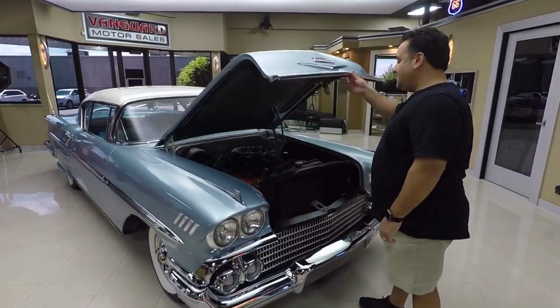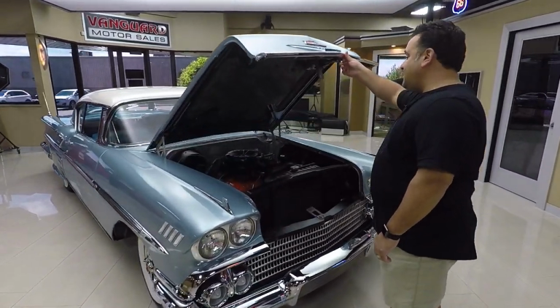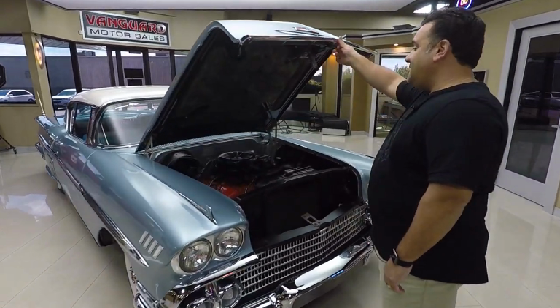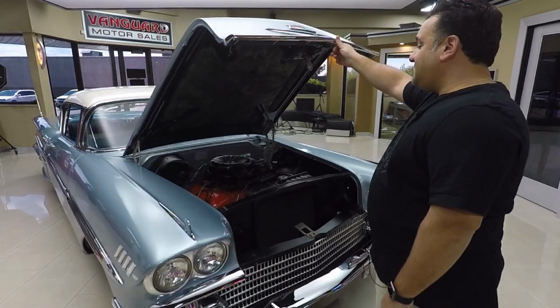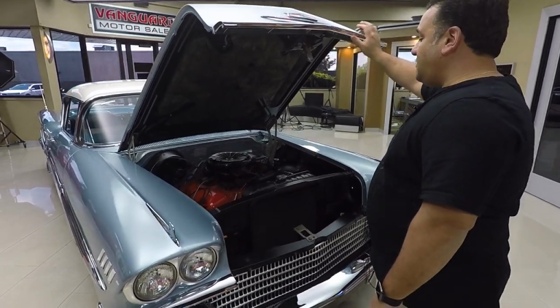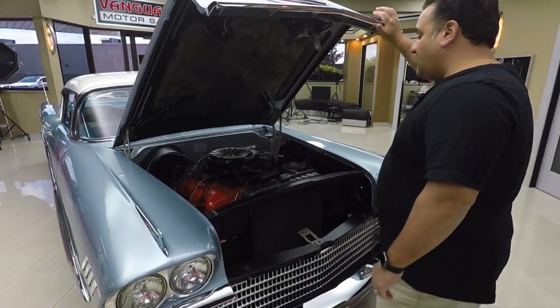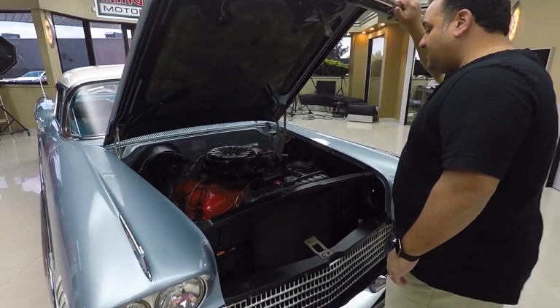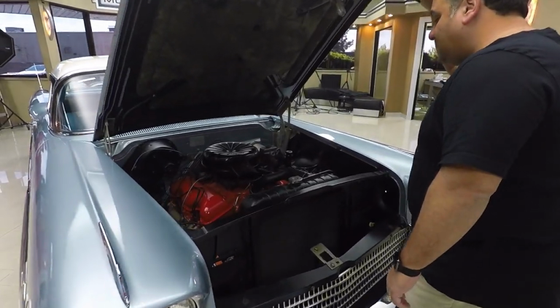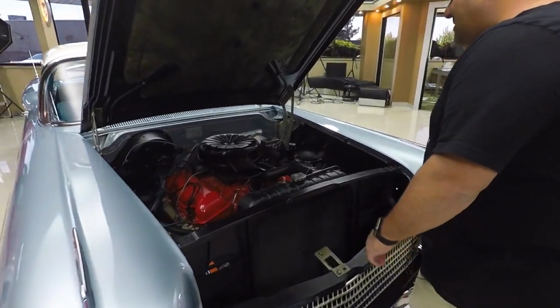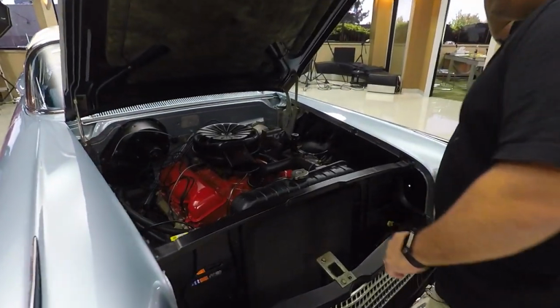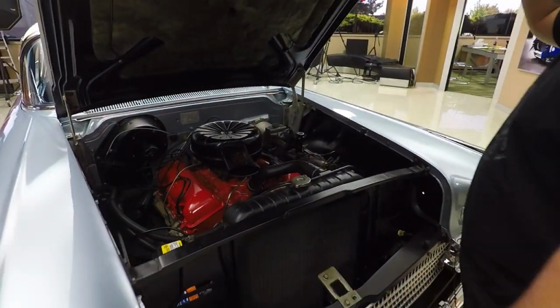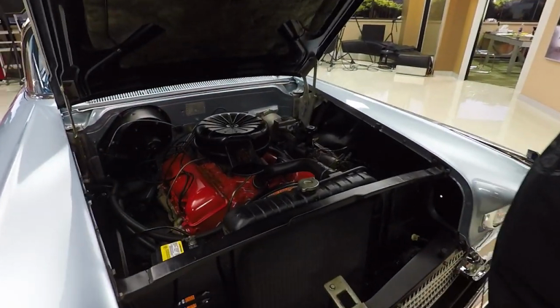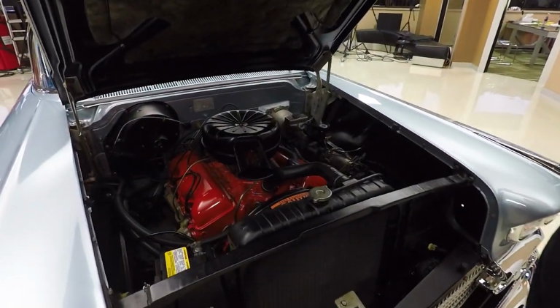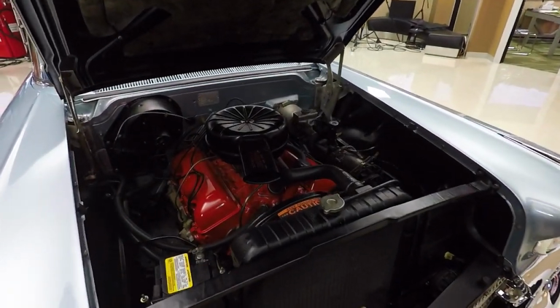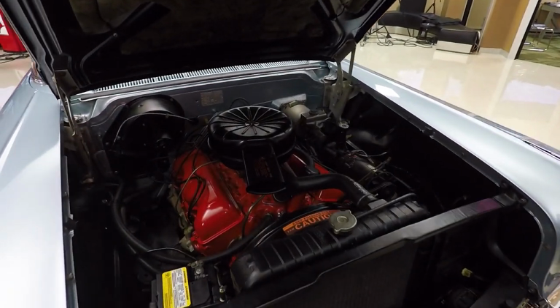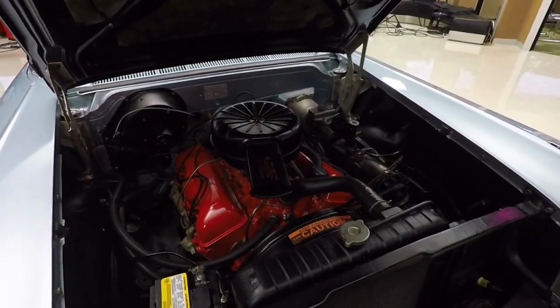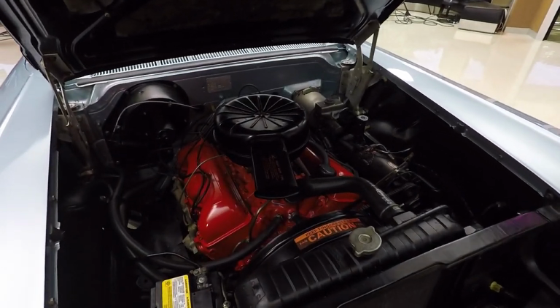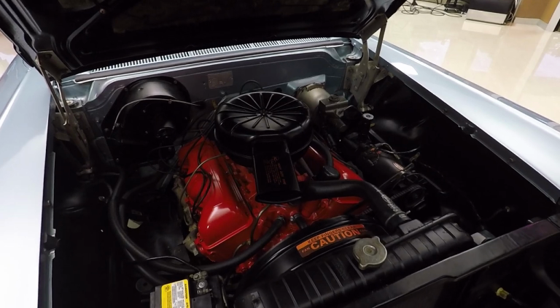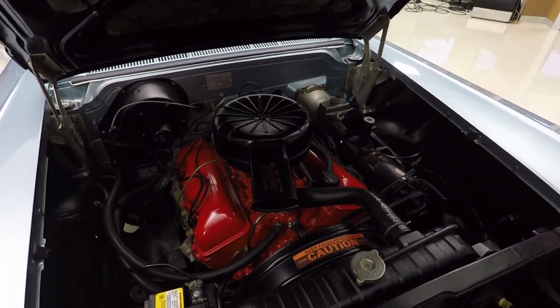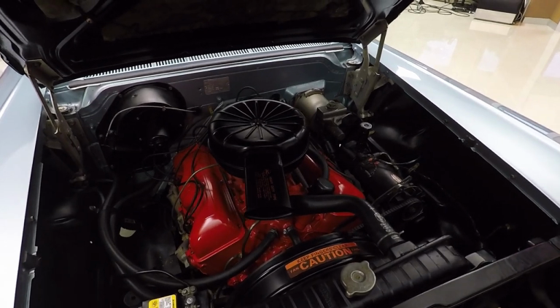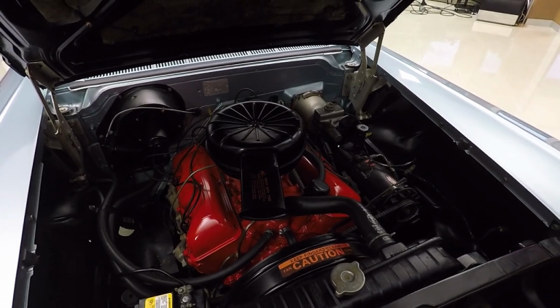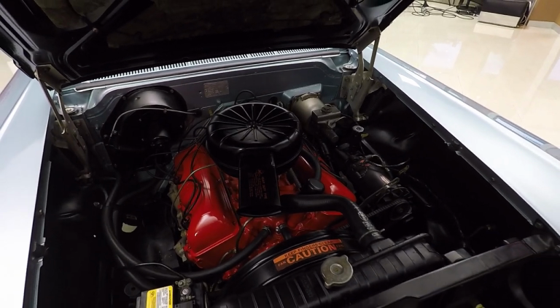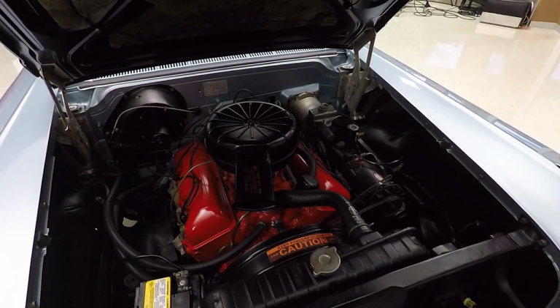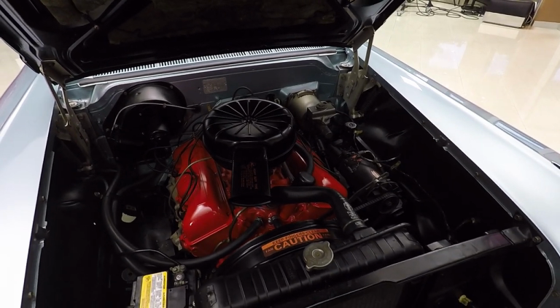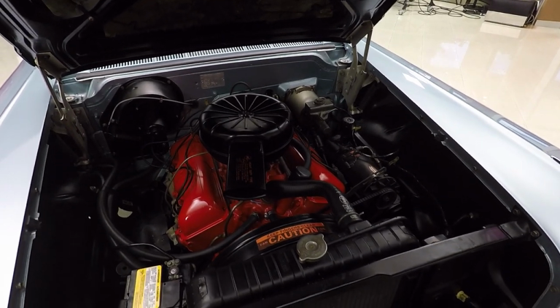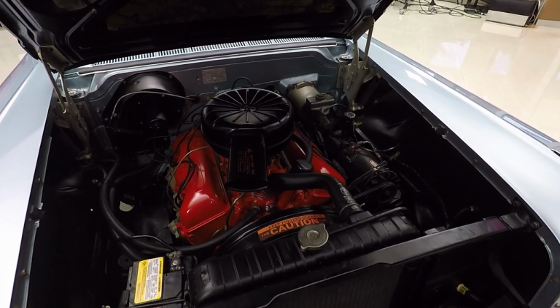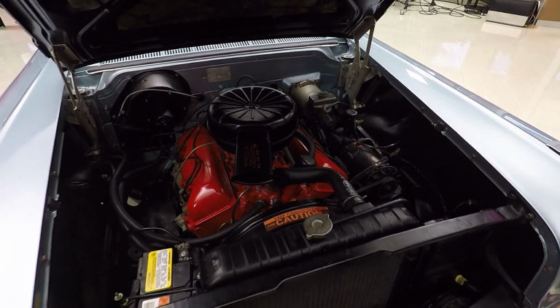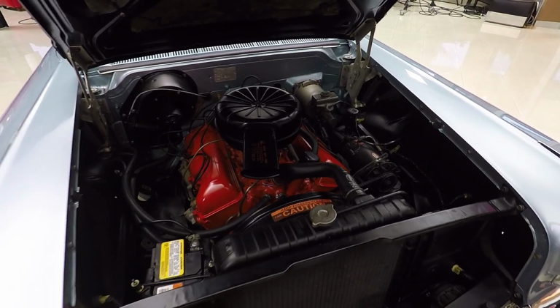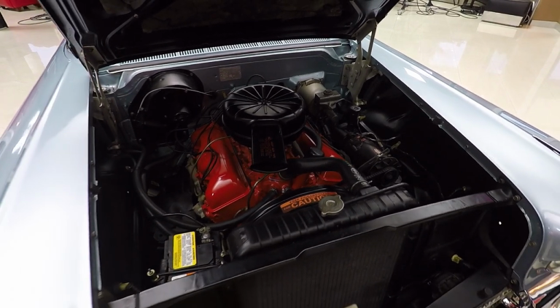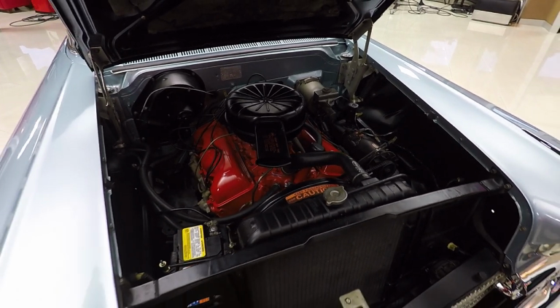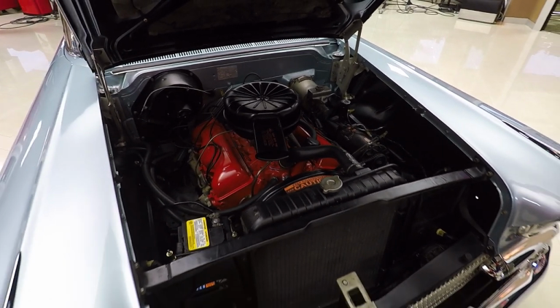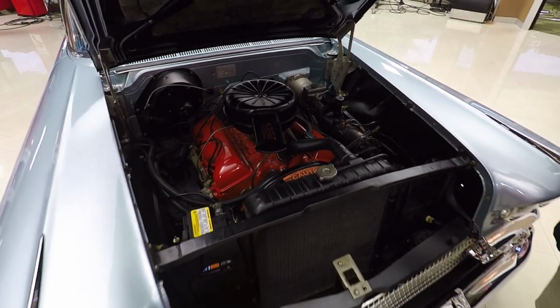Underneath the hood of this beauty we have a gorgeous rebuilt 348 motor, power steering, power brakes. This is a fine example of a gorgeous '58 Impala, guys.